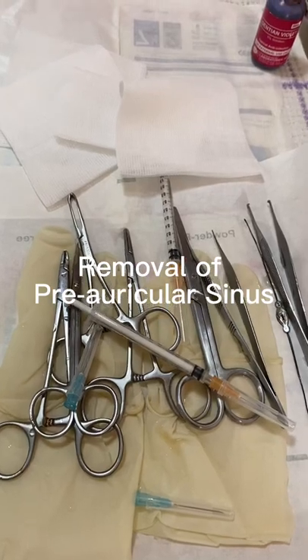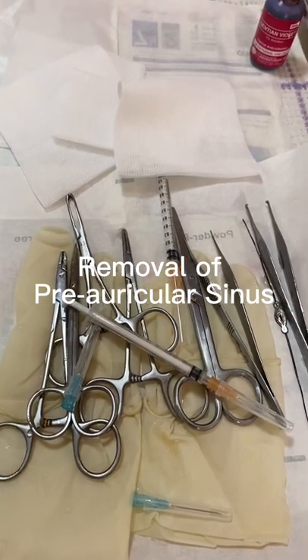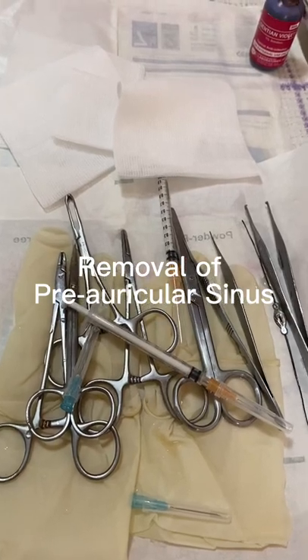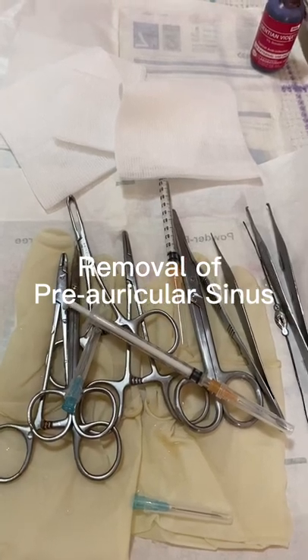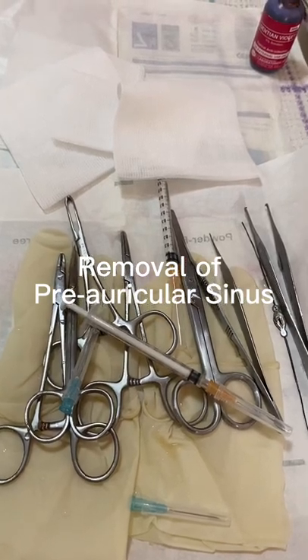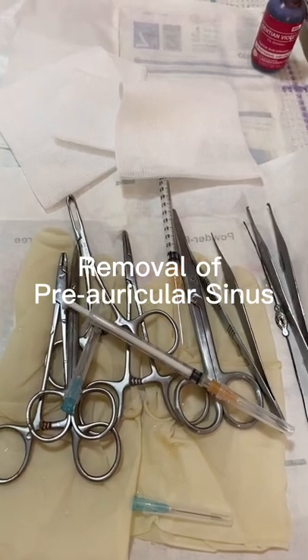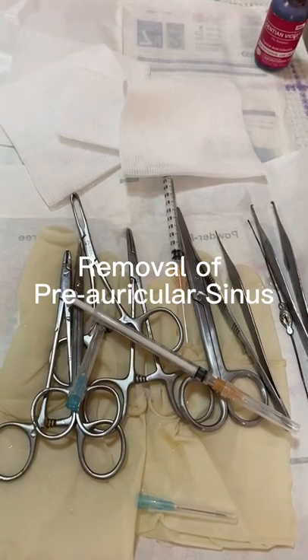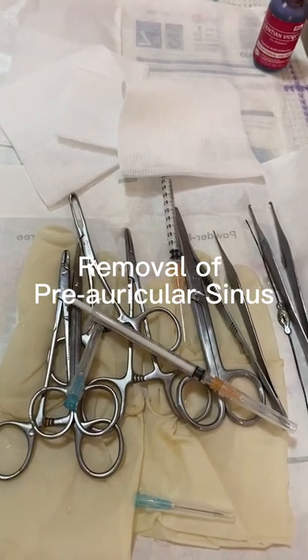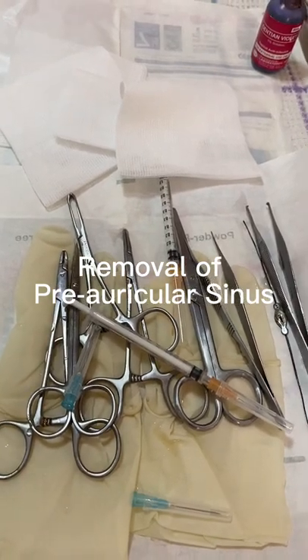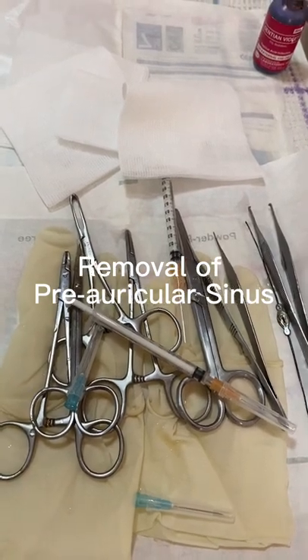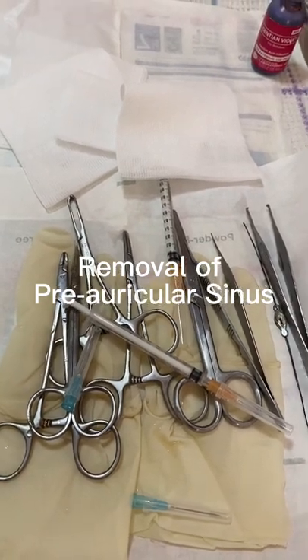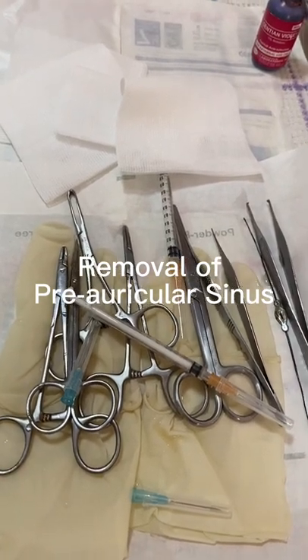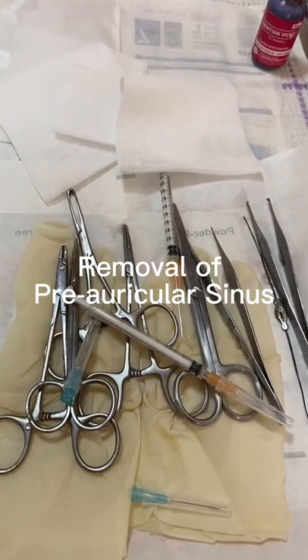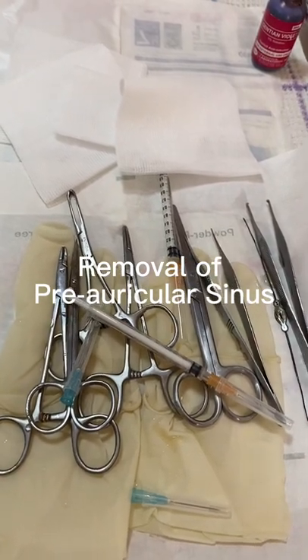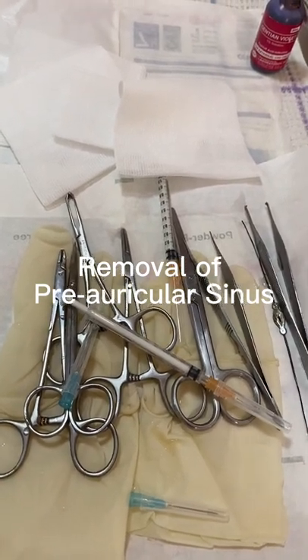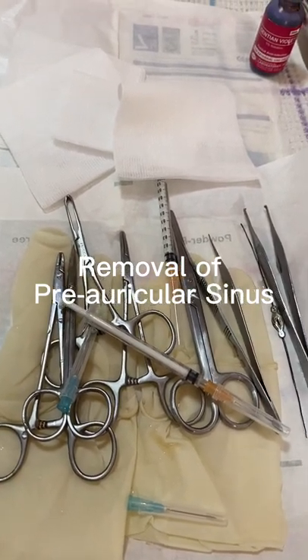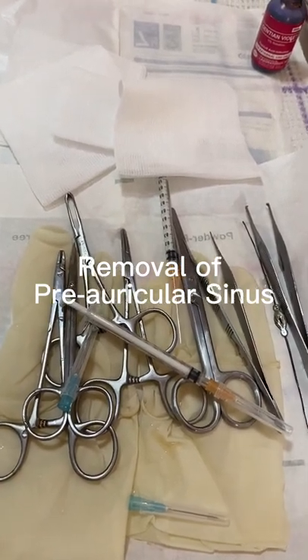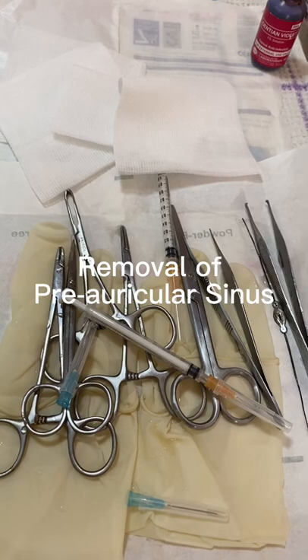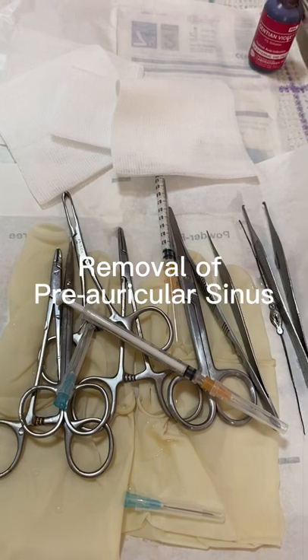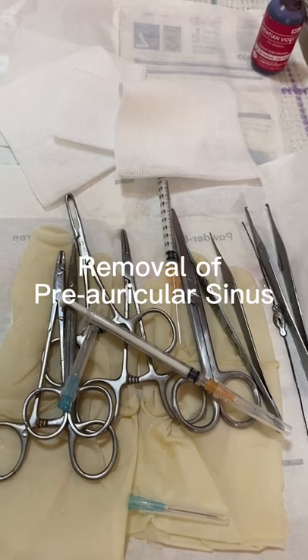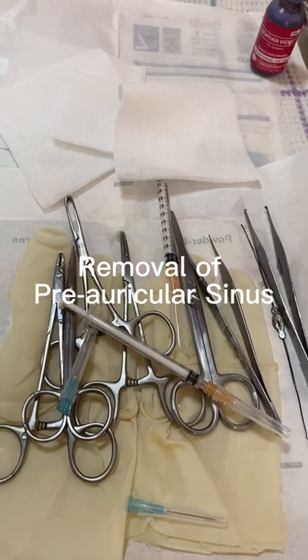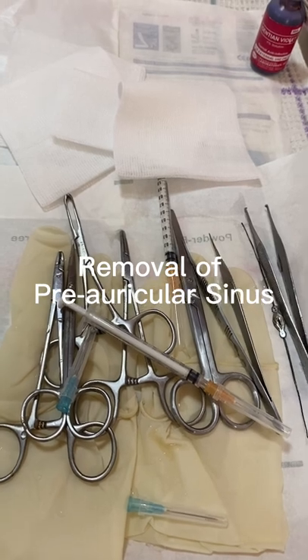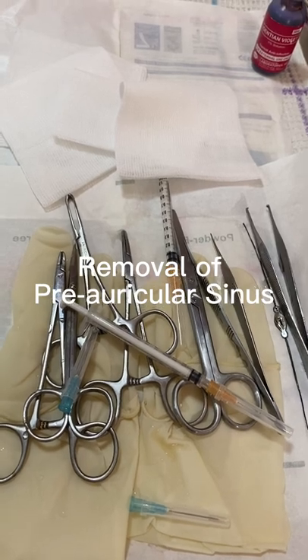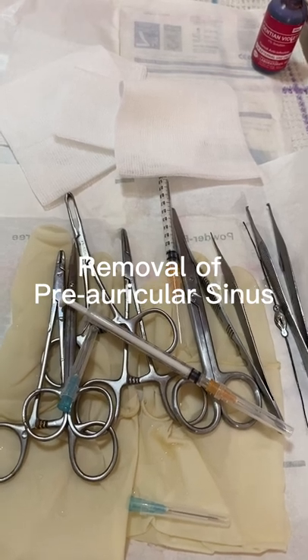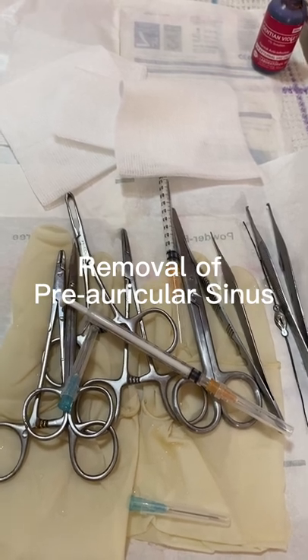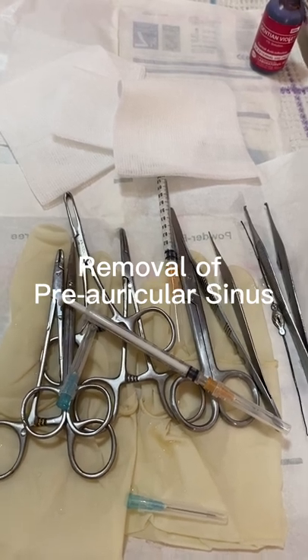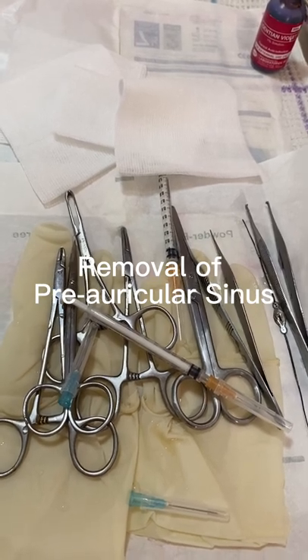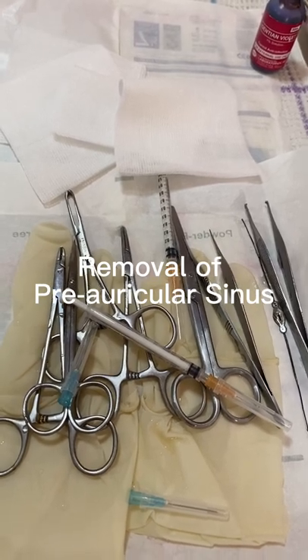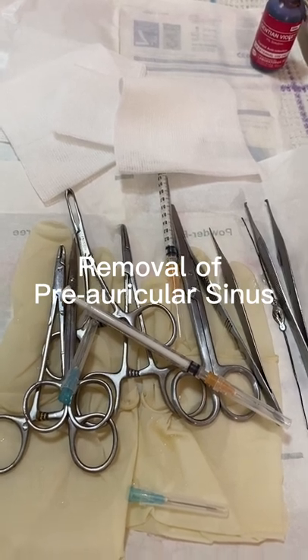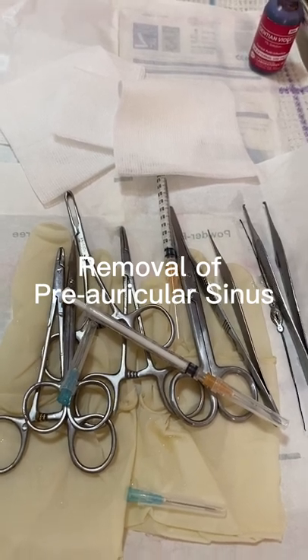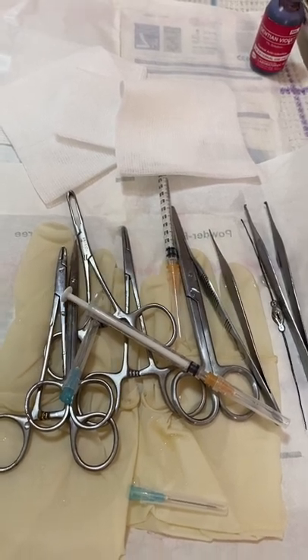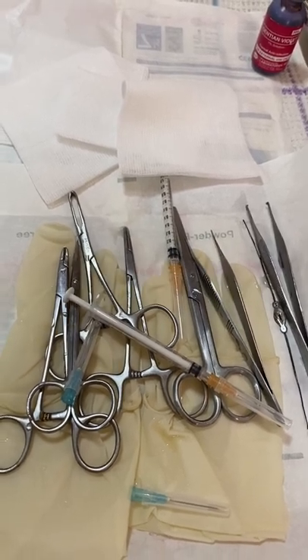Today, I'm going to do a minor surgical procedure to remove a preauricular fistula.